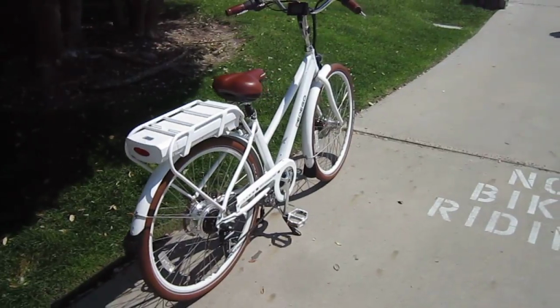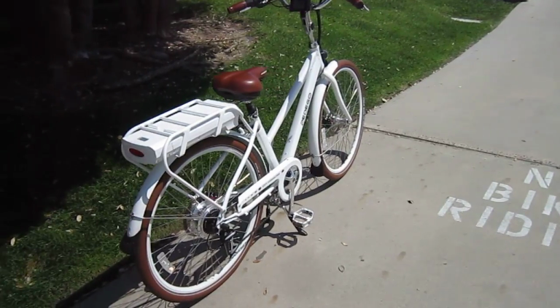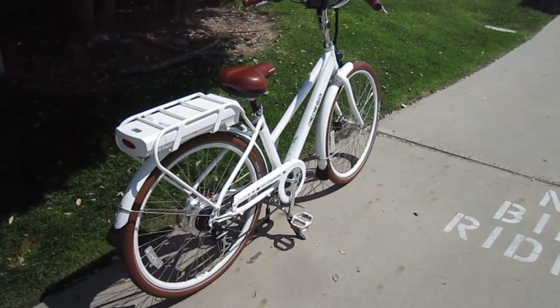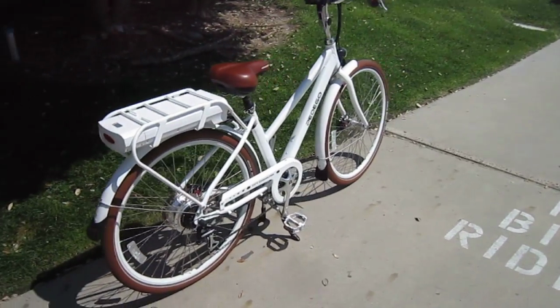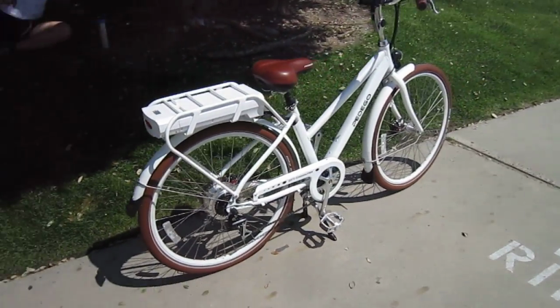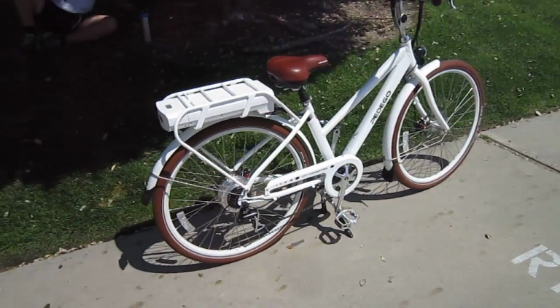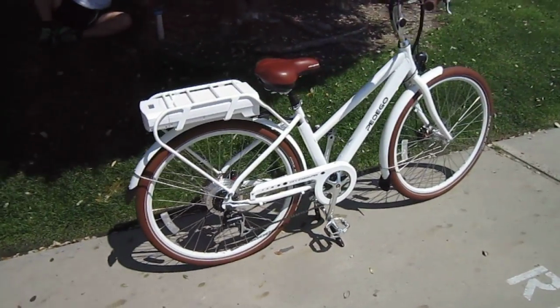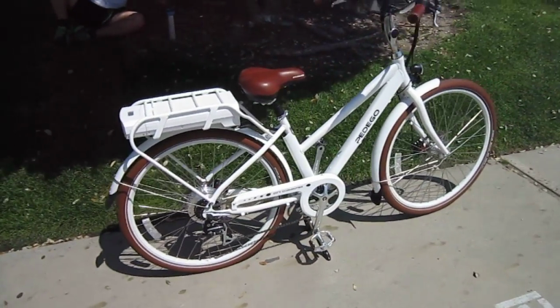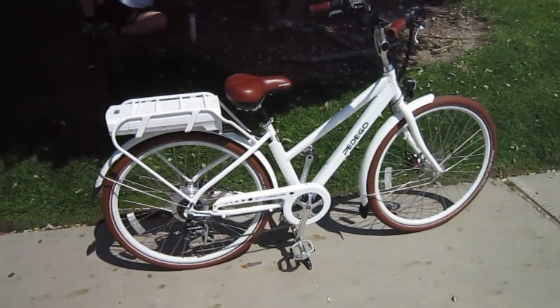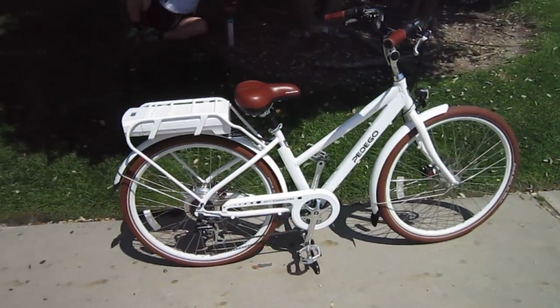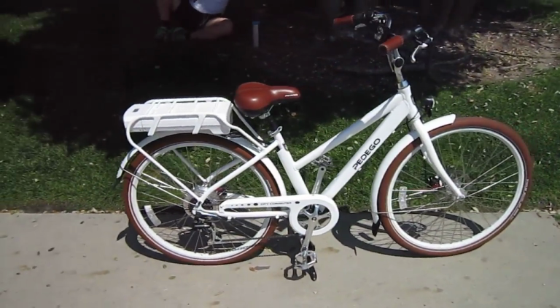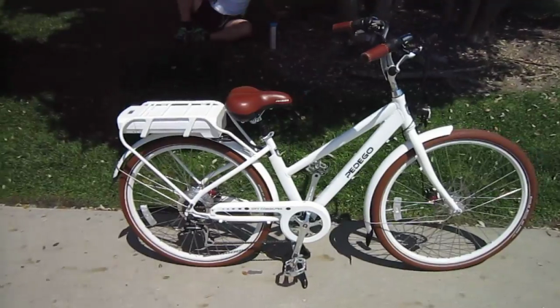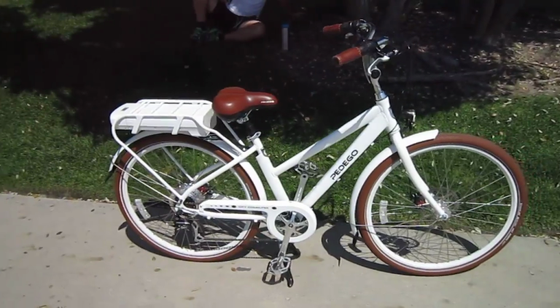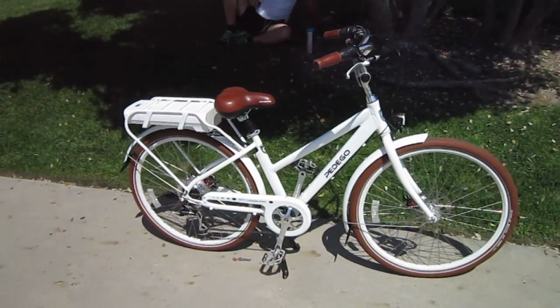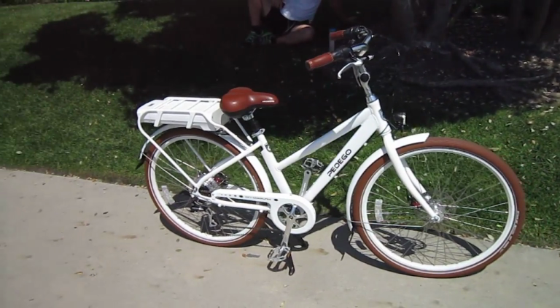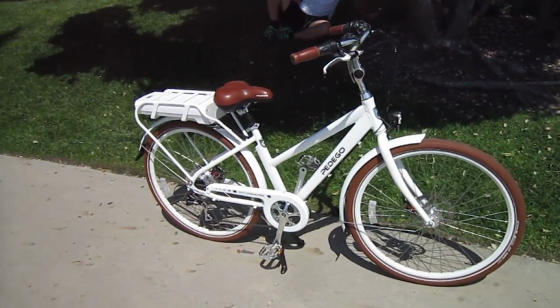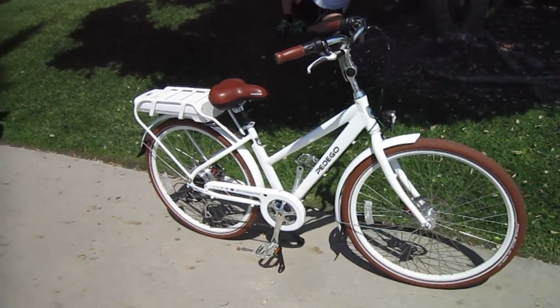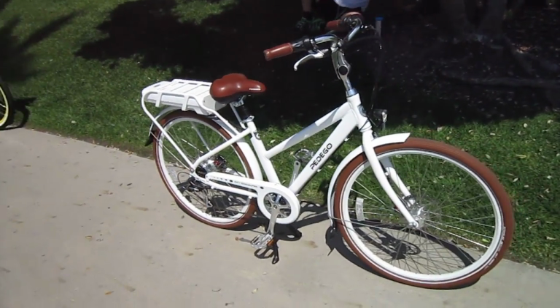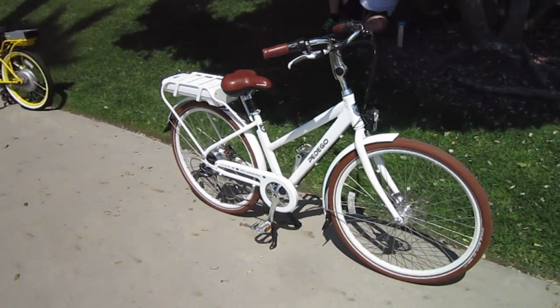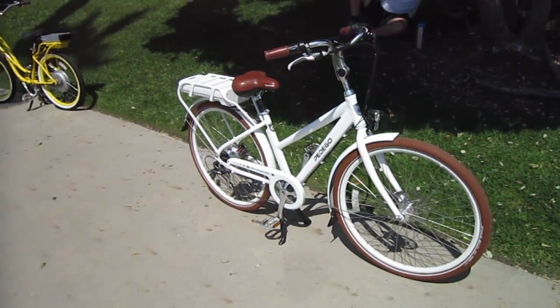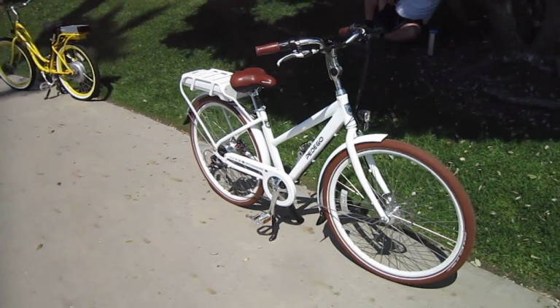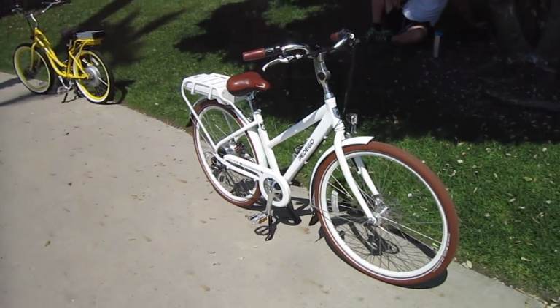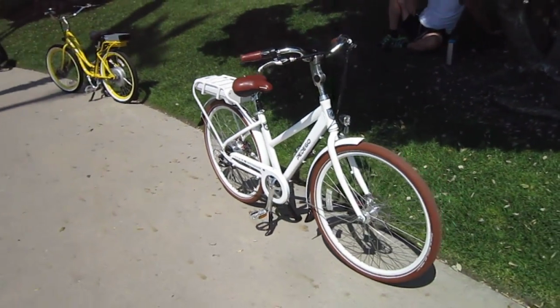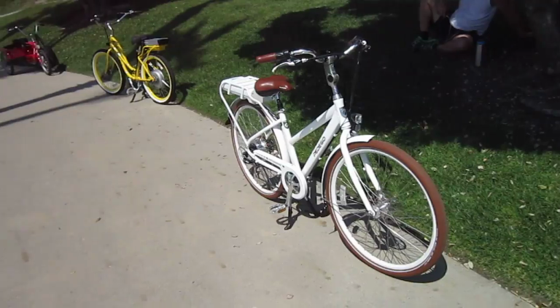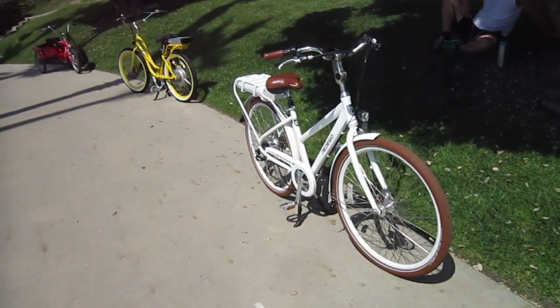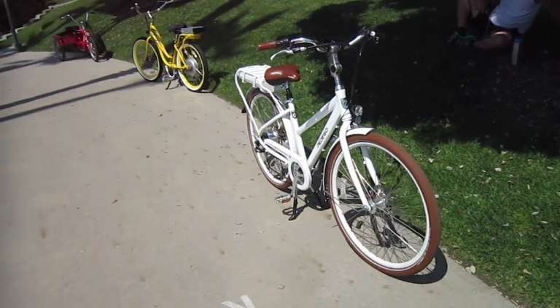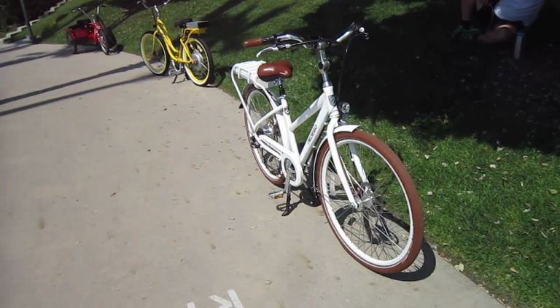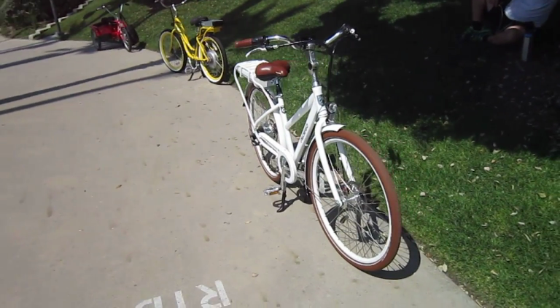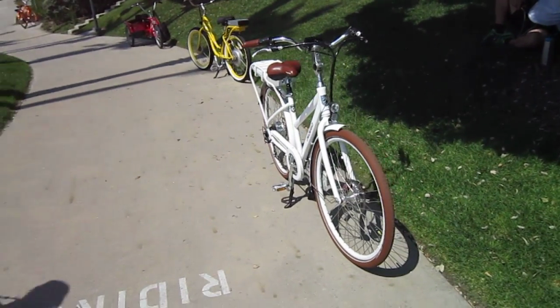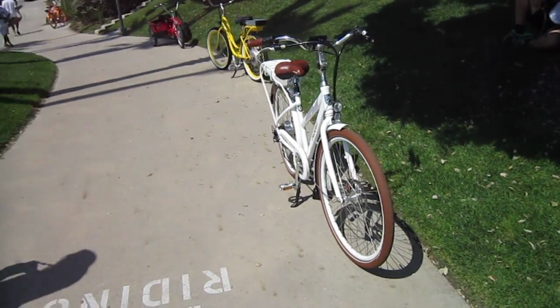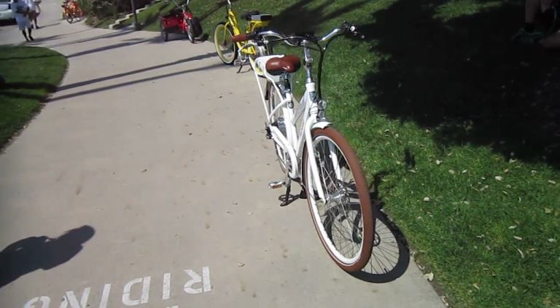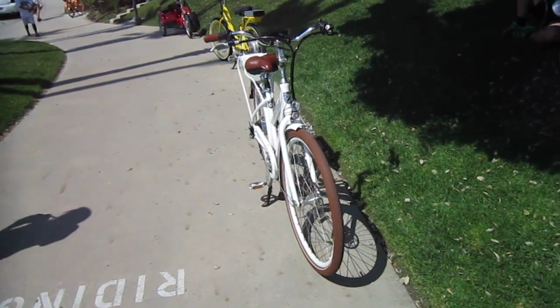Welcome back to the Turbo Bob's Bicycle Blog. We're looking at the new Pedego City Commuter. We're actually here in Coronado during a Pedego photo shoot with these two bikes and a lot of their cruiser models.